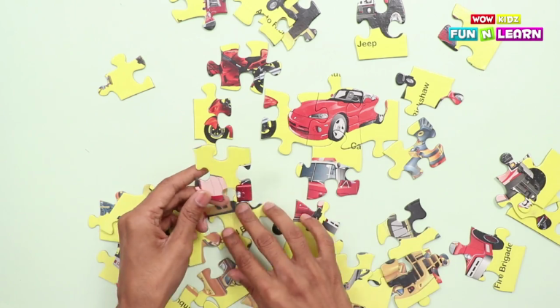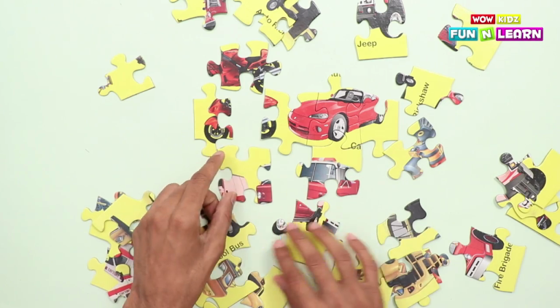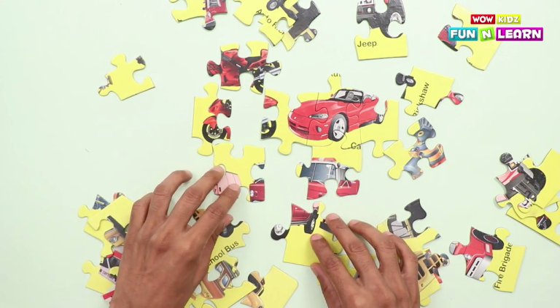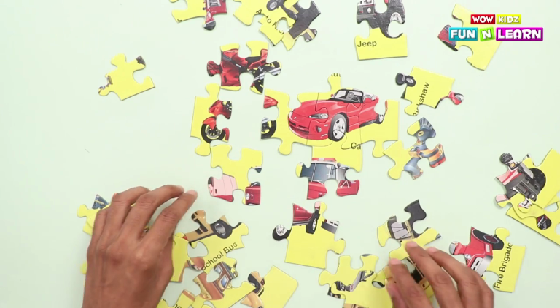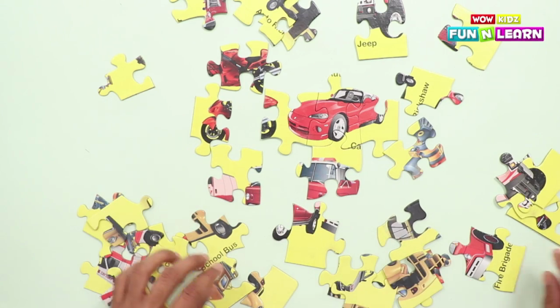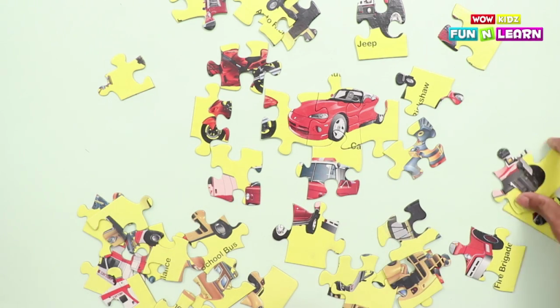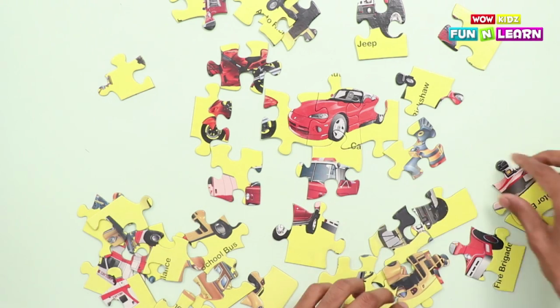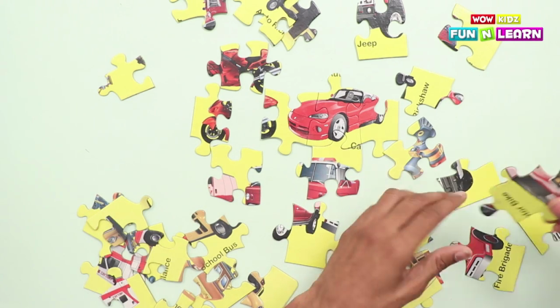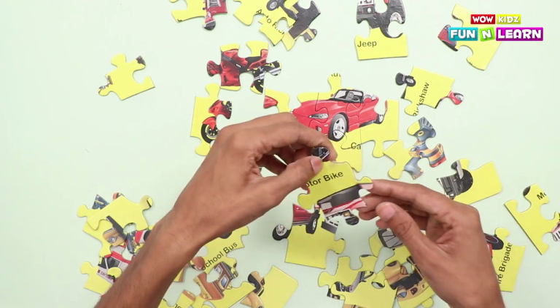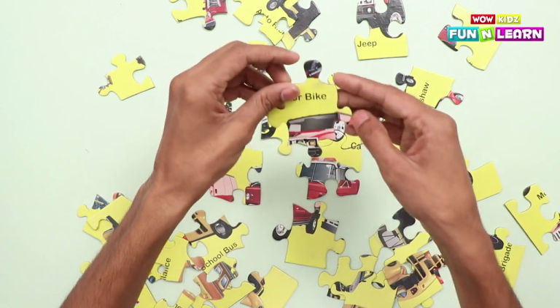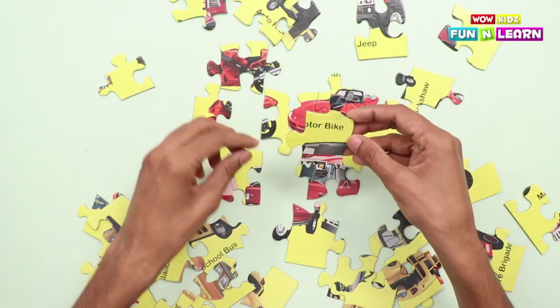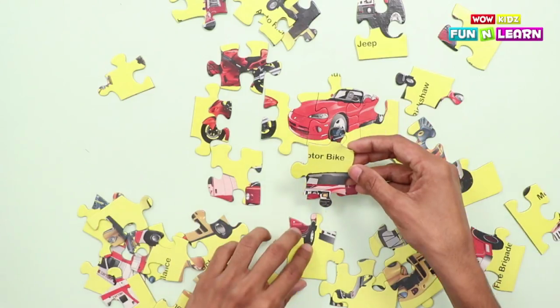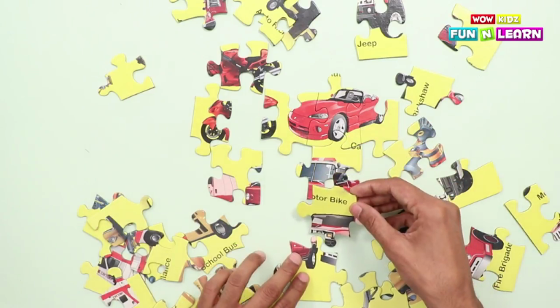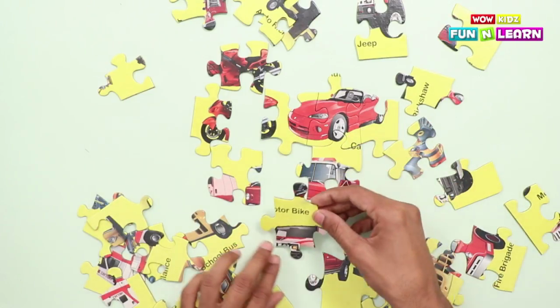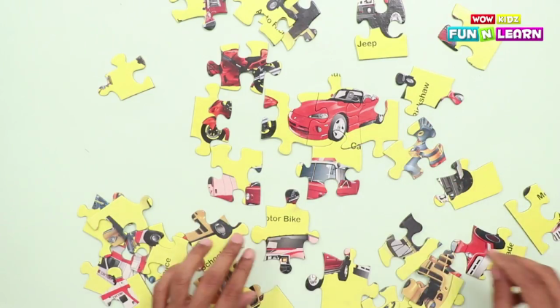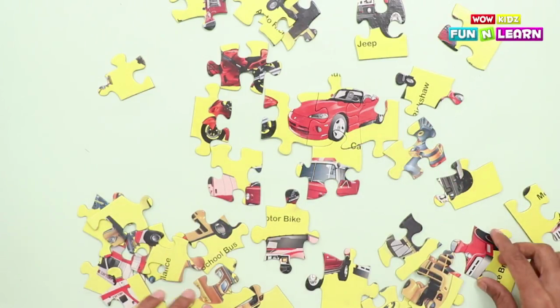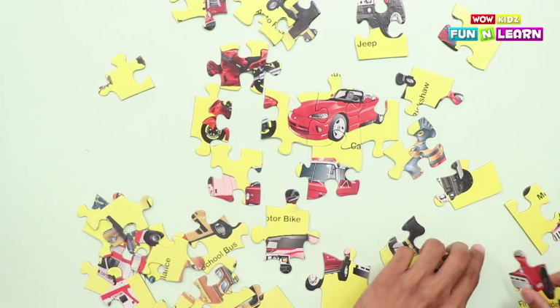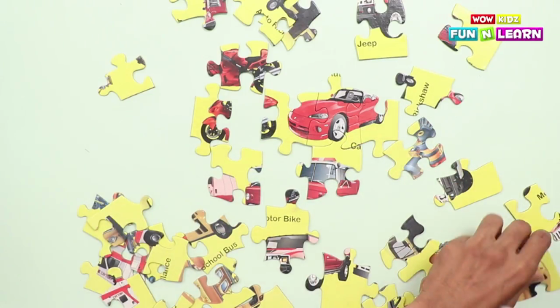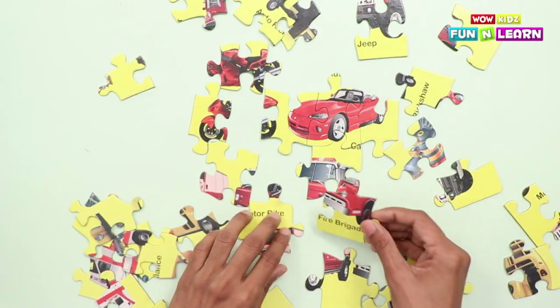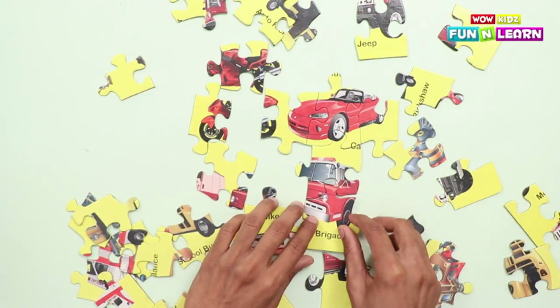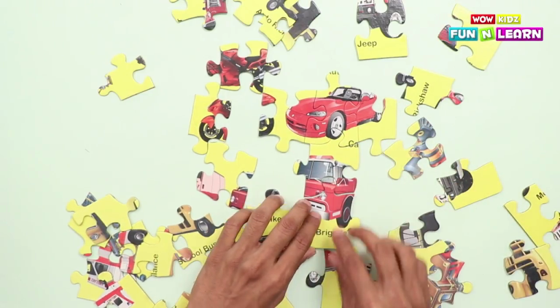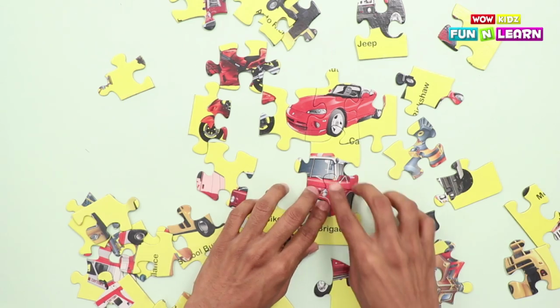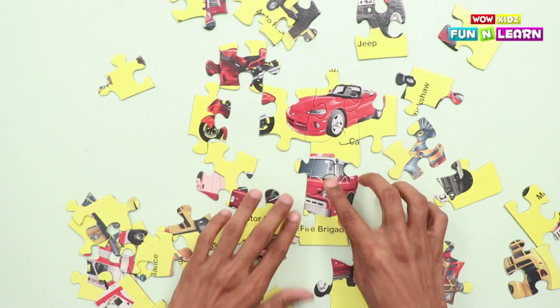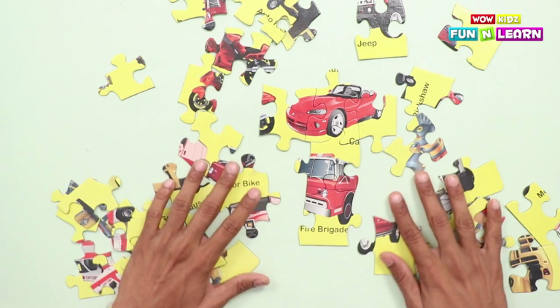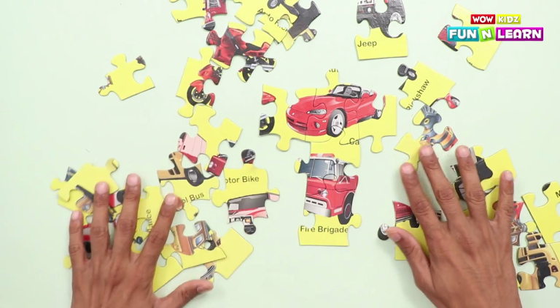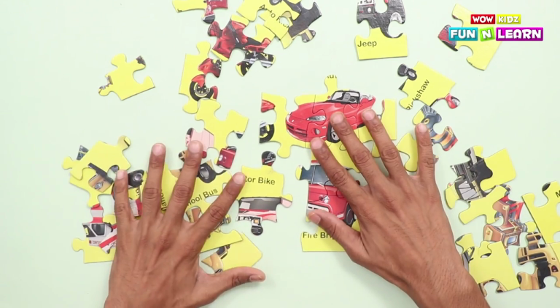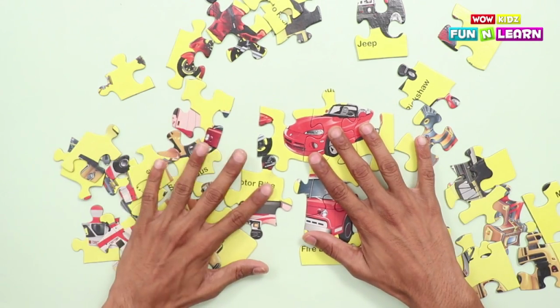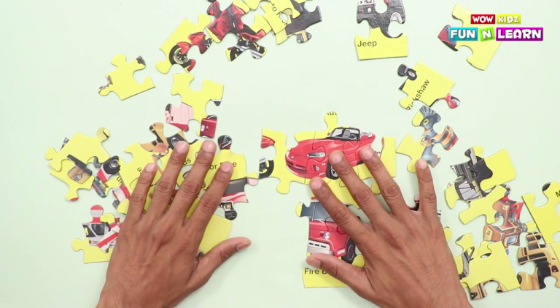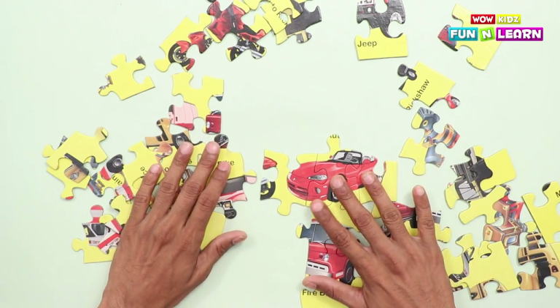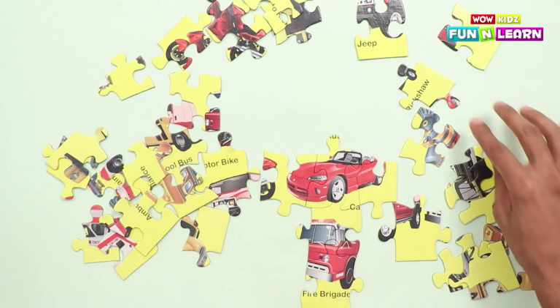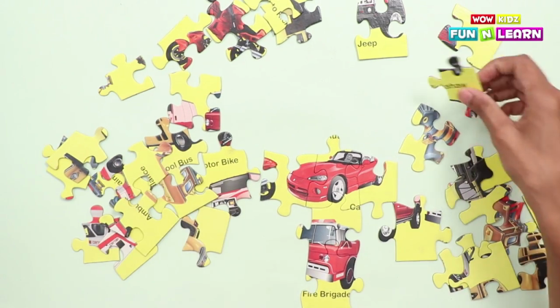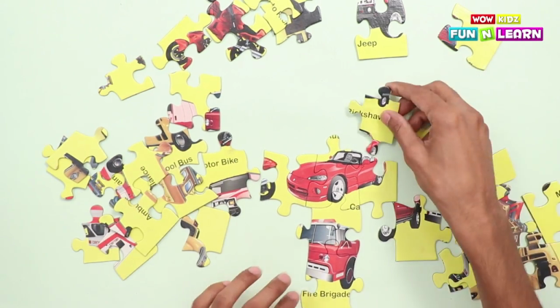Let's complete the pieces! Motorbike! Which one to pick now? Fire brigade! We'll complete all the vehicles together, whichever one we are able to pick up.